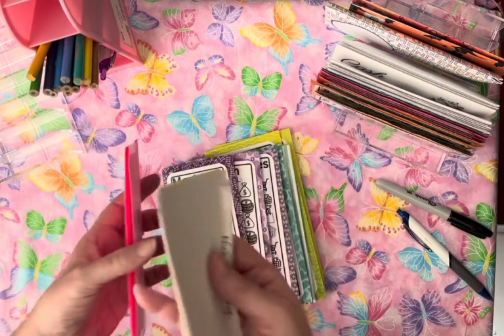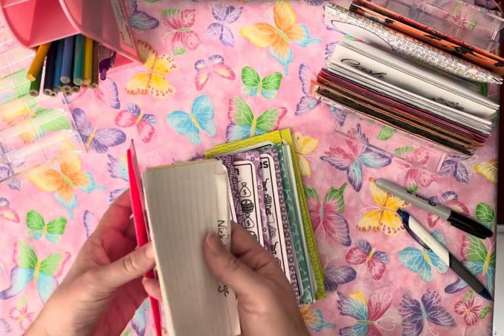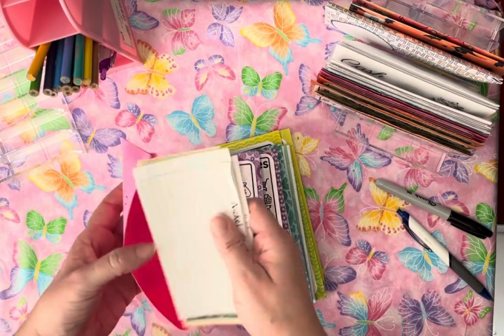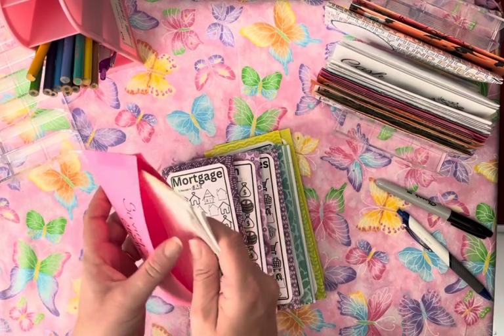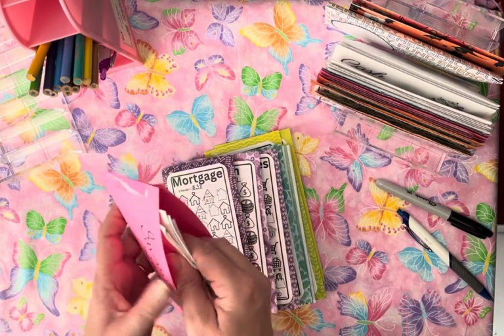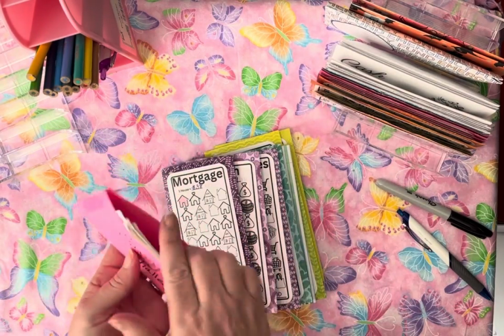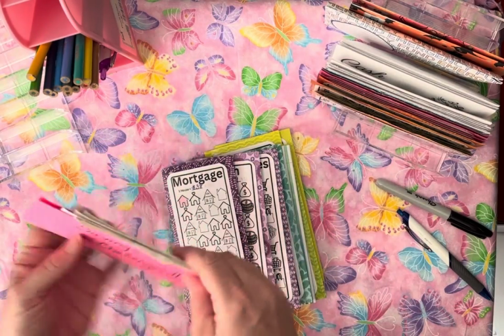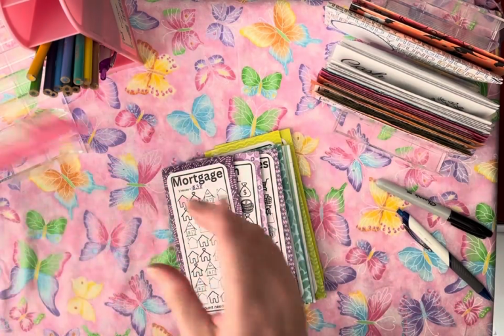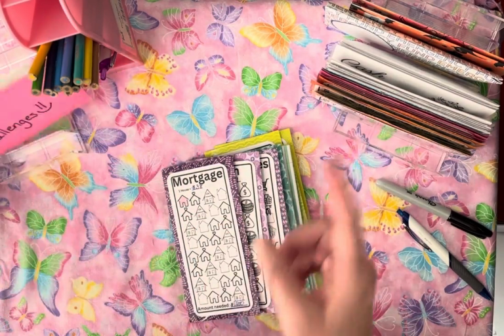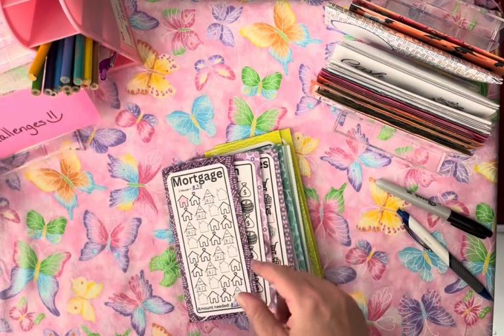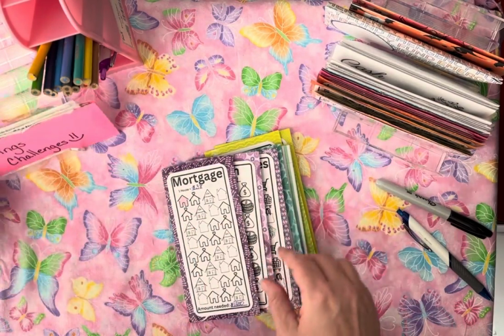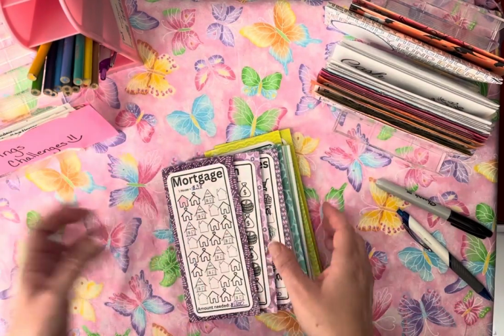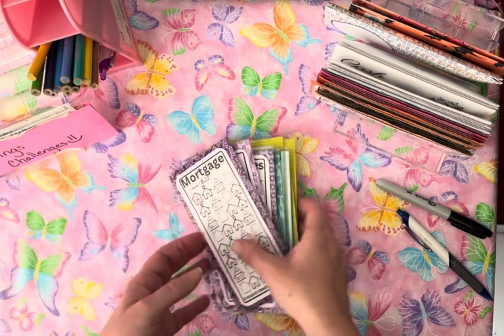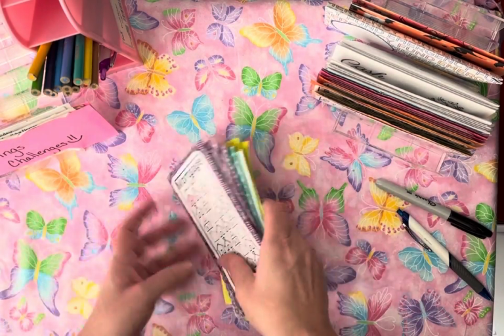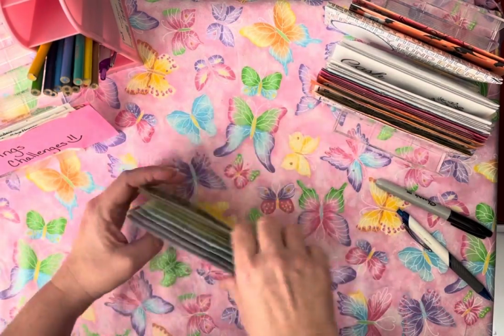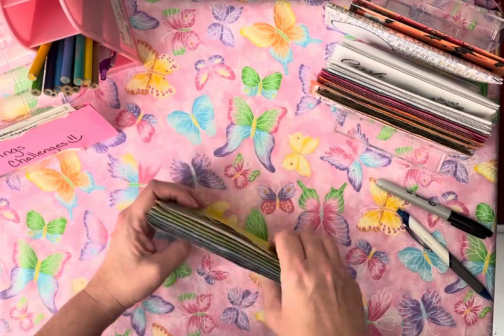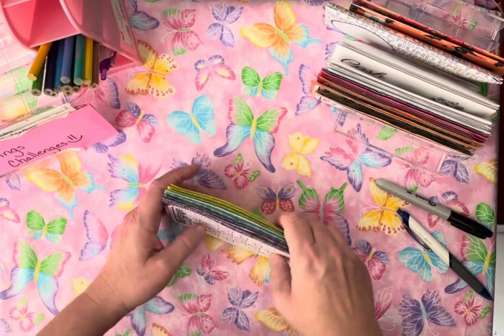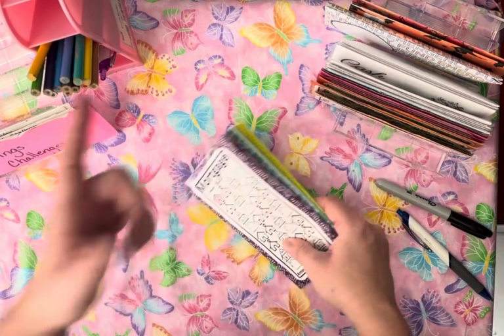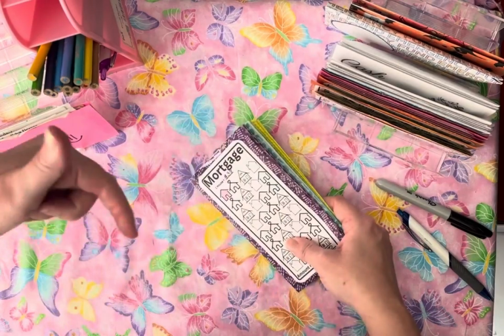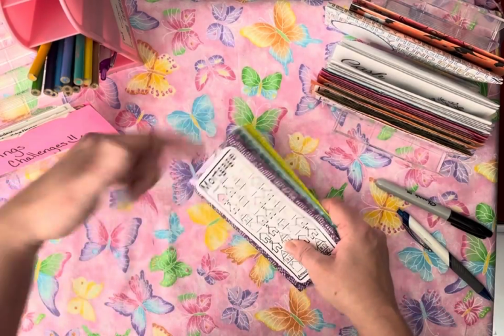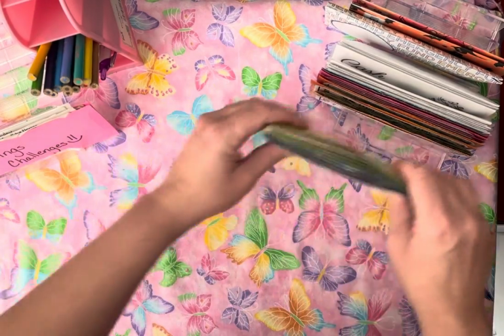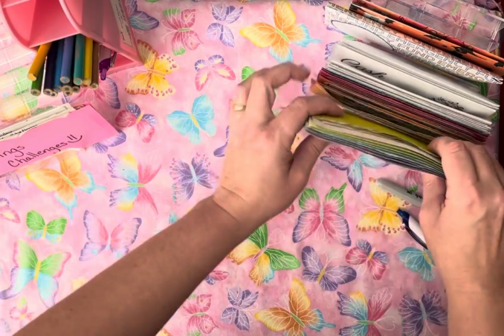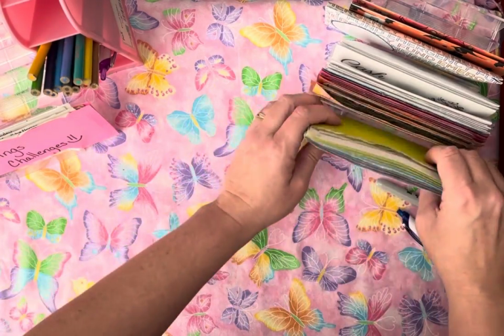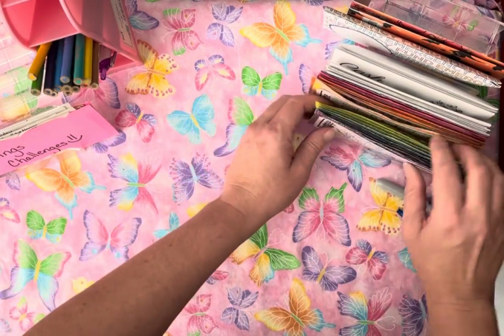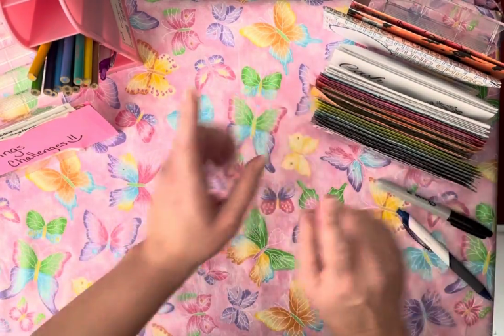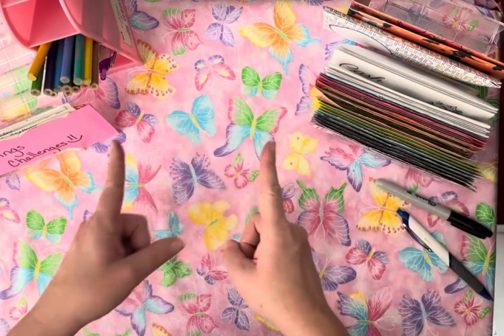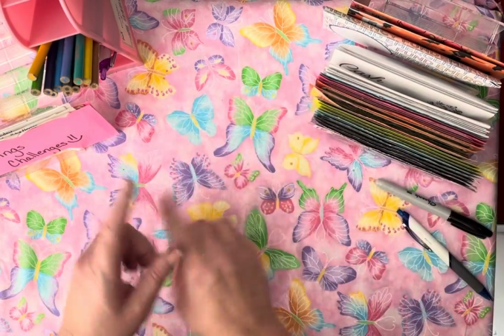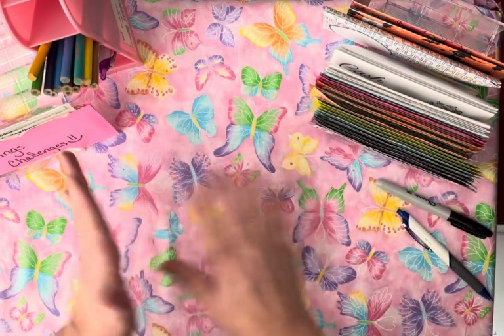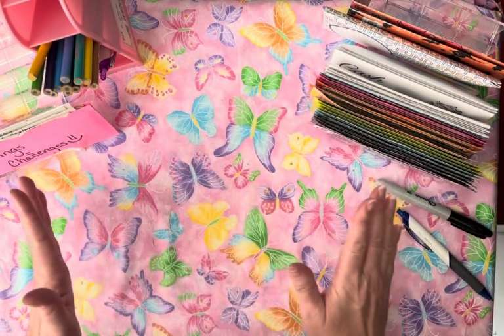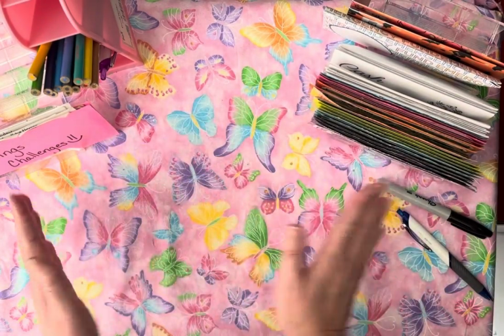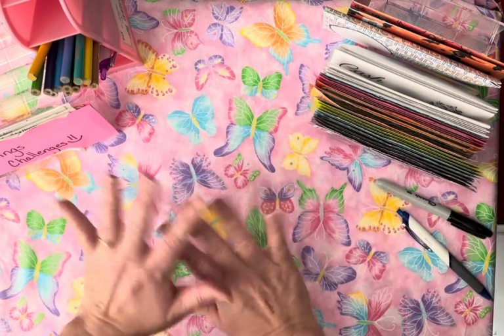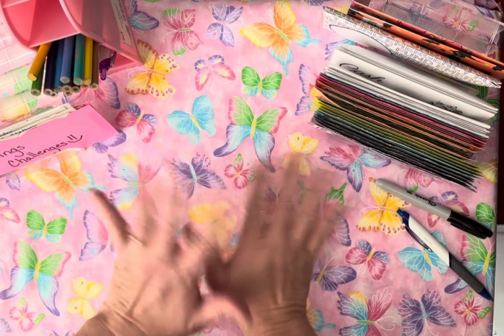Those are all of my savings challenges that I am working on stuffing today. If you have any questions, please drop them in the comments below. I hope you have a great day — bye, guys!